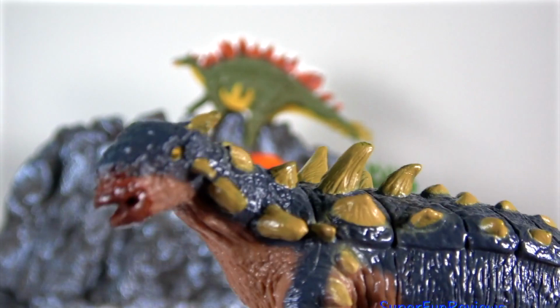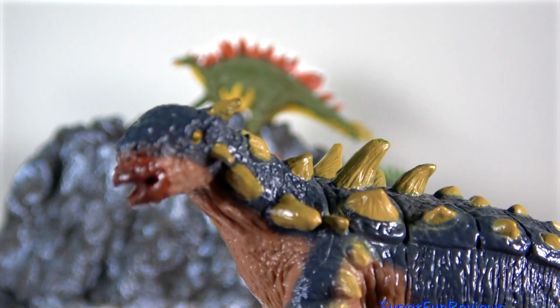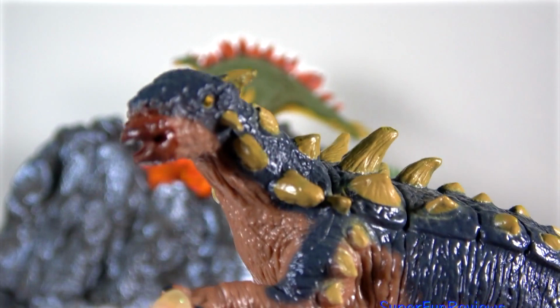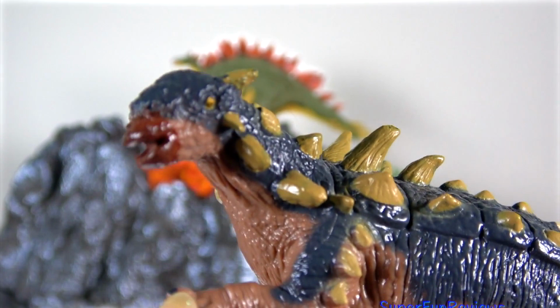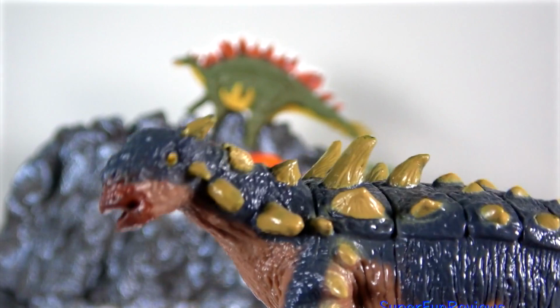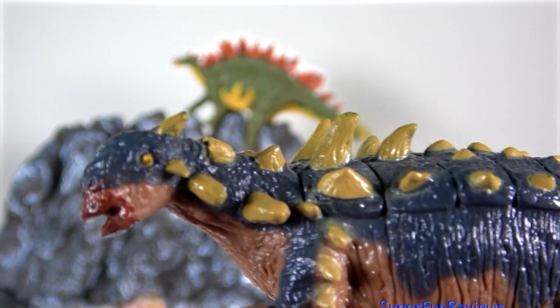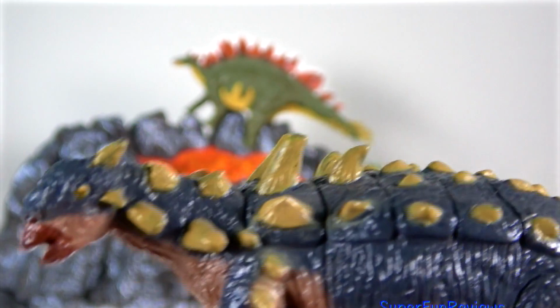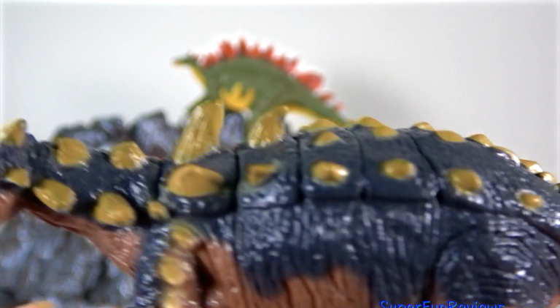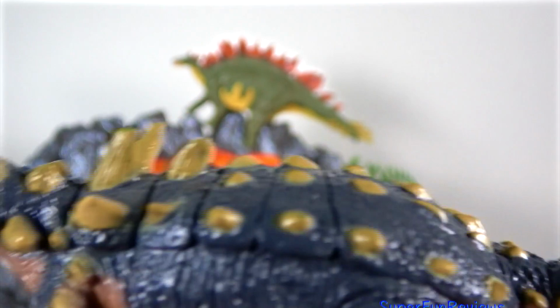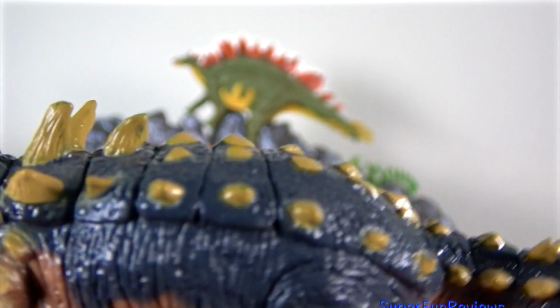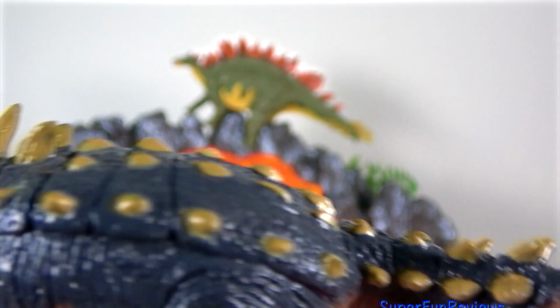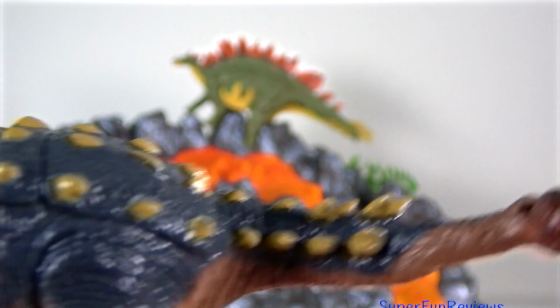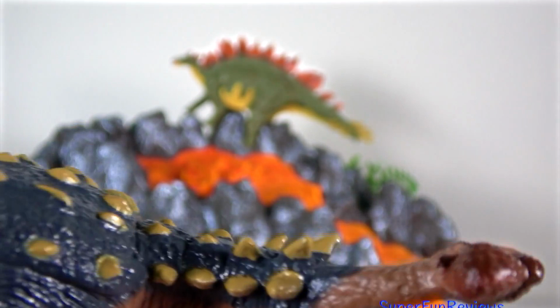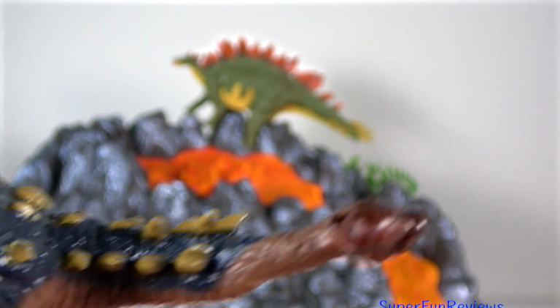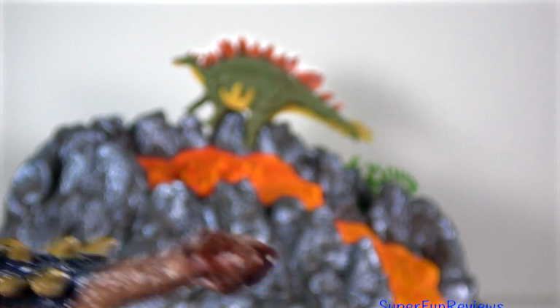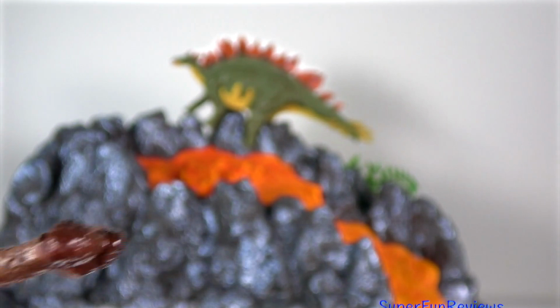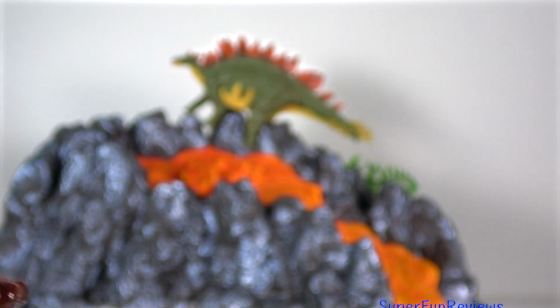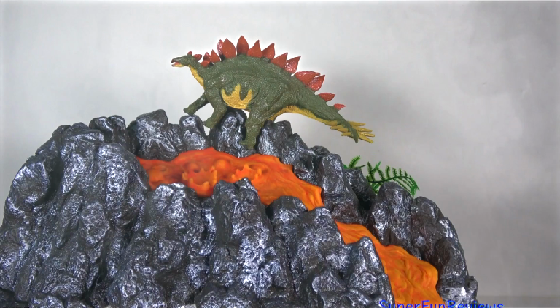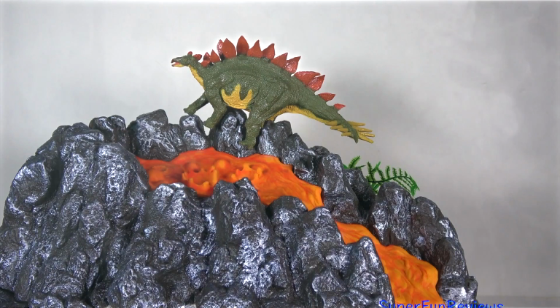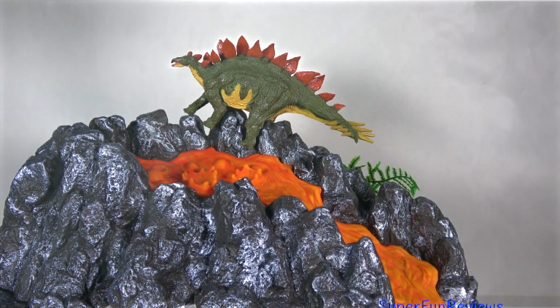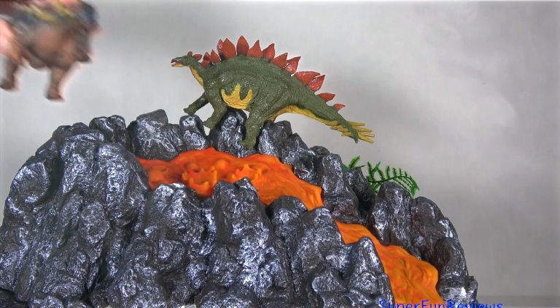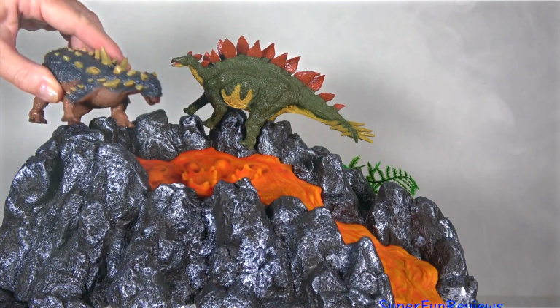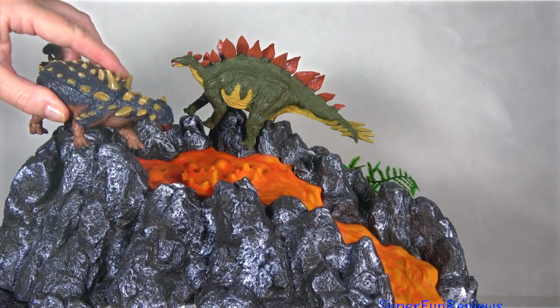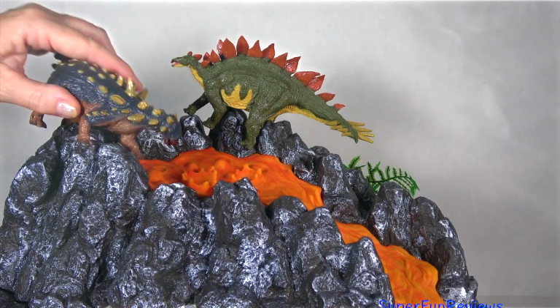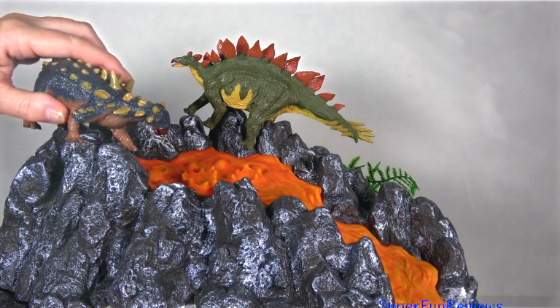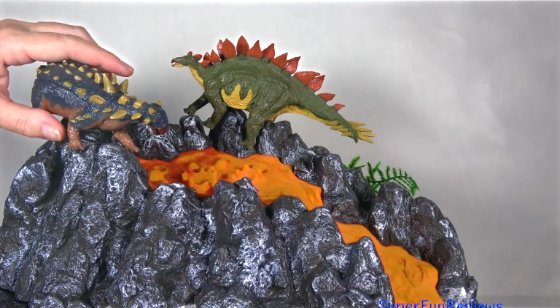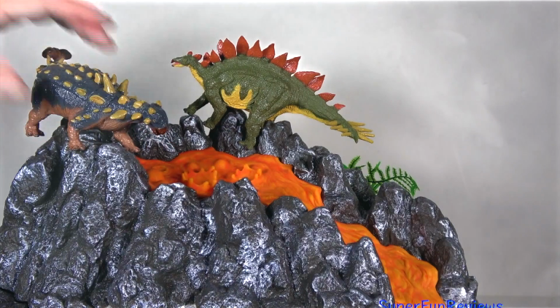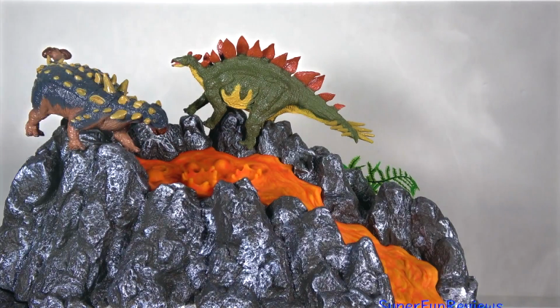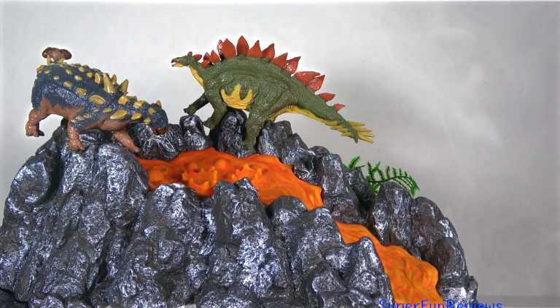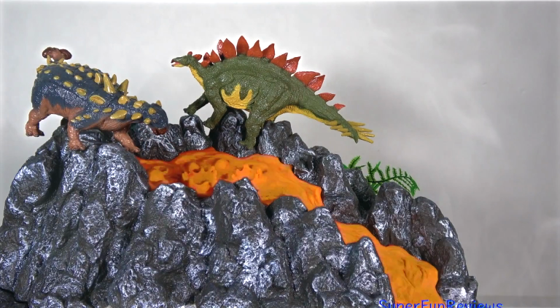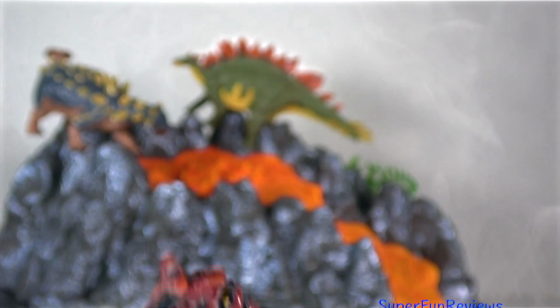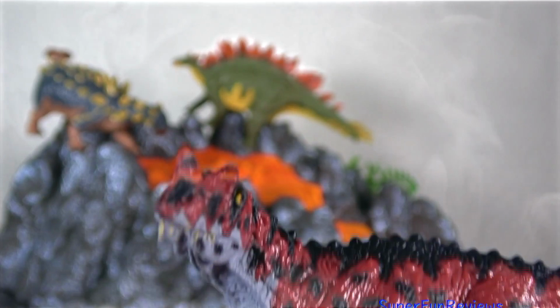Its club-like tail could swing with enough force to break the leg bones of most carnivores, including T-Rex. Please subscribe and give a thumbs up if you like dinosaurs.